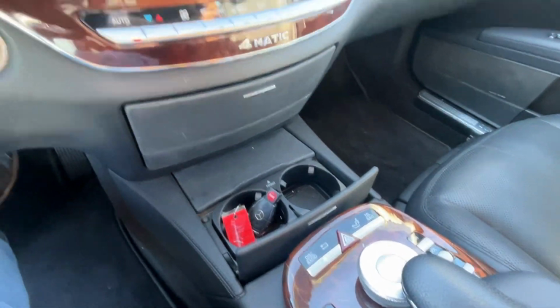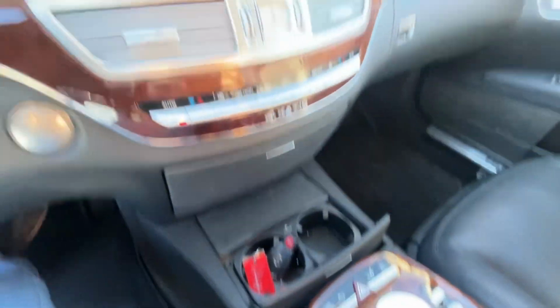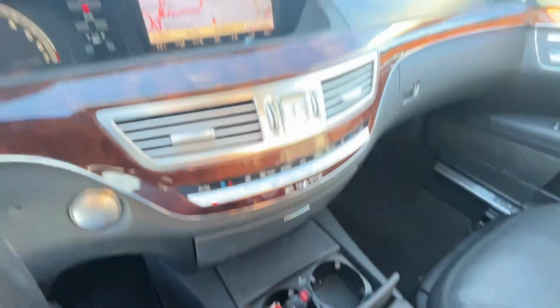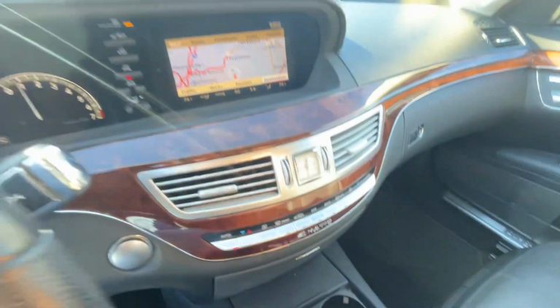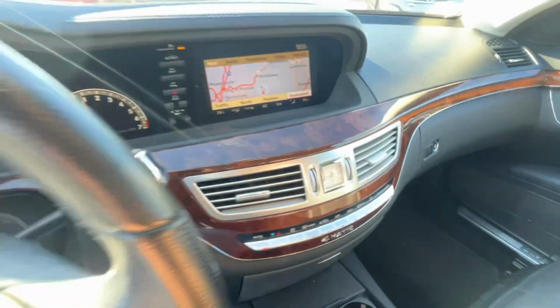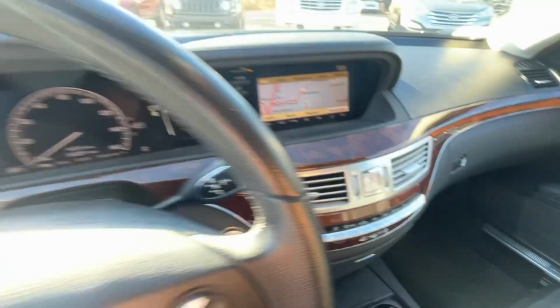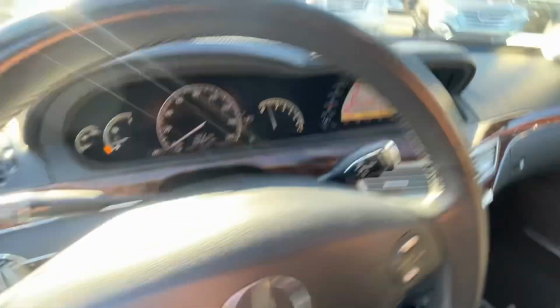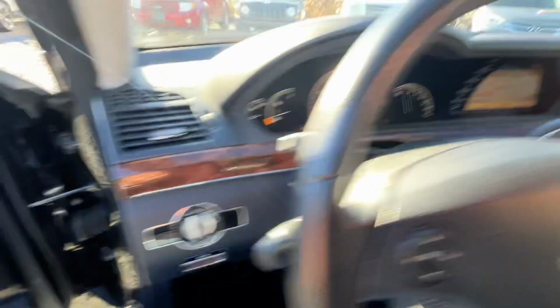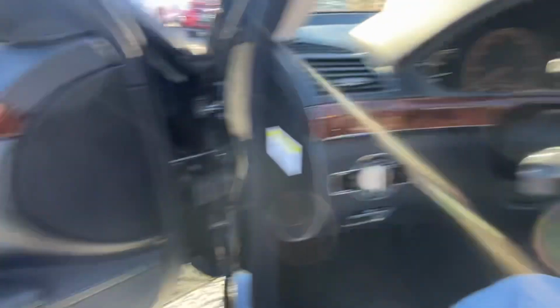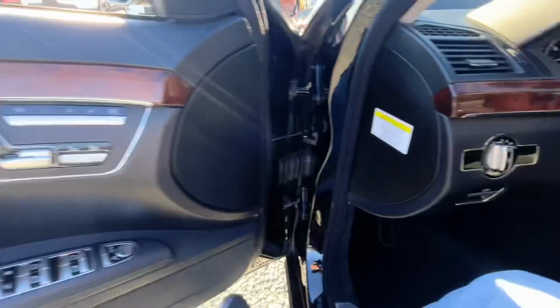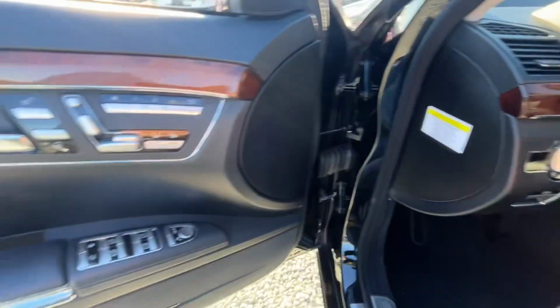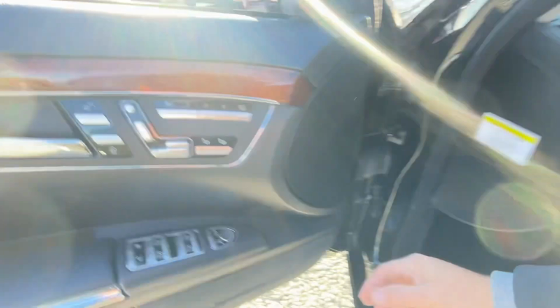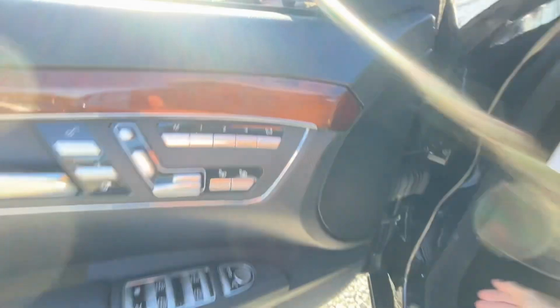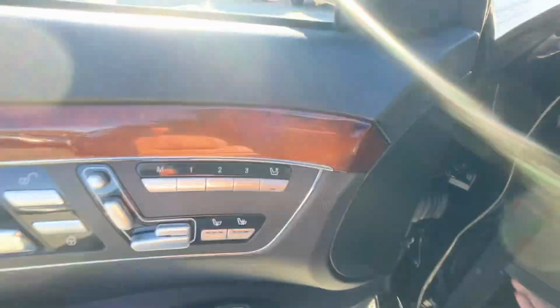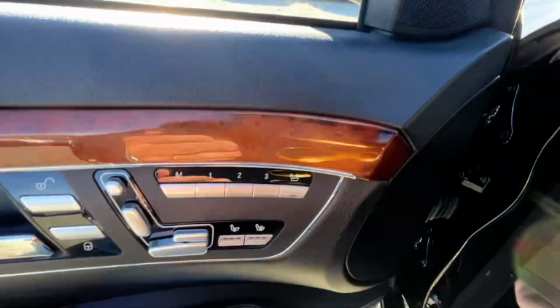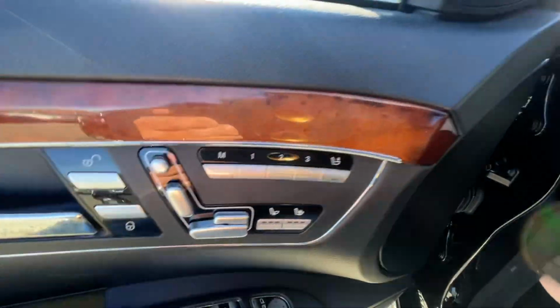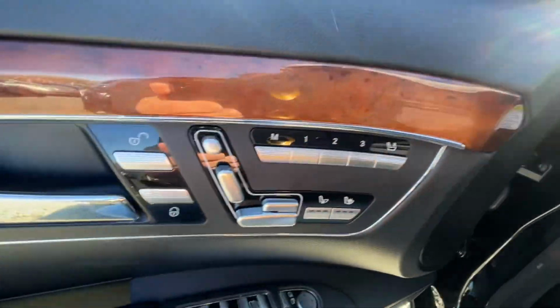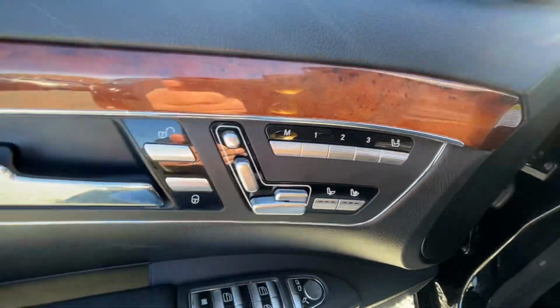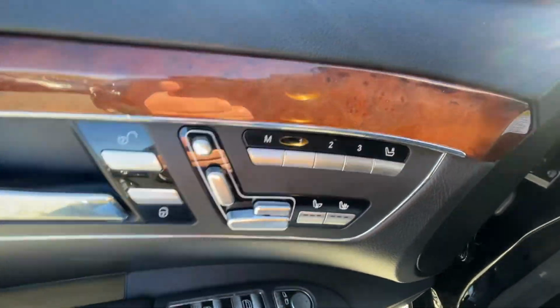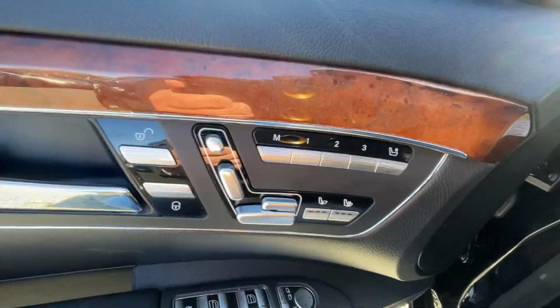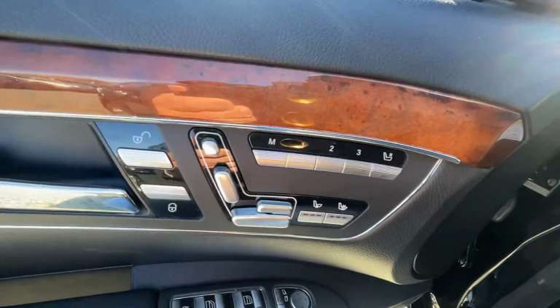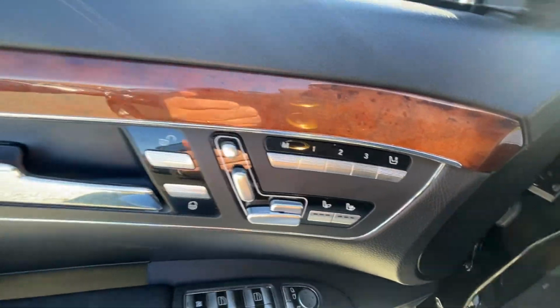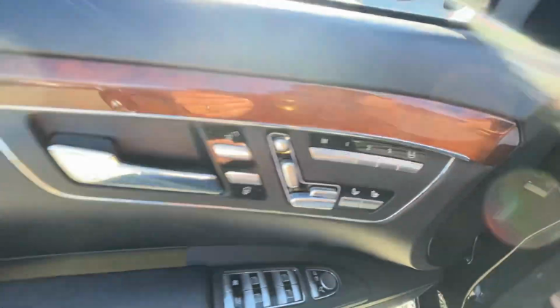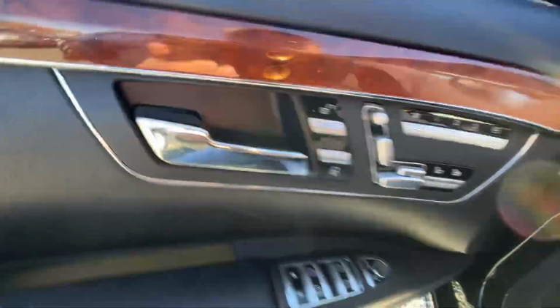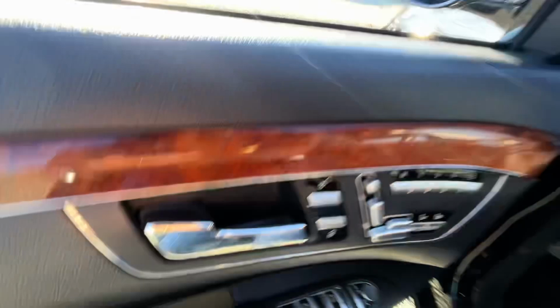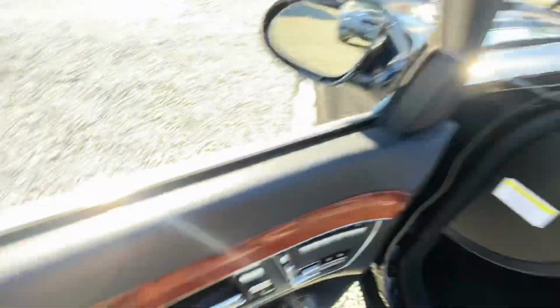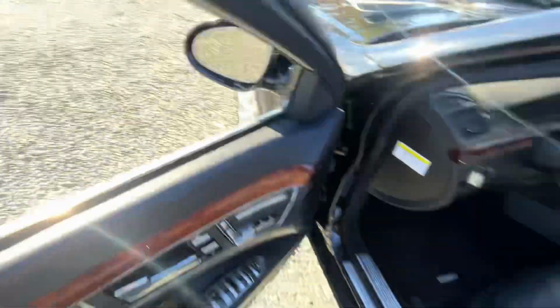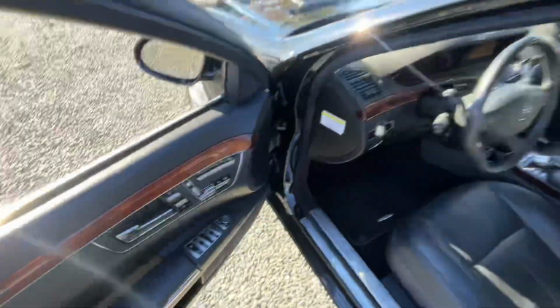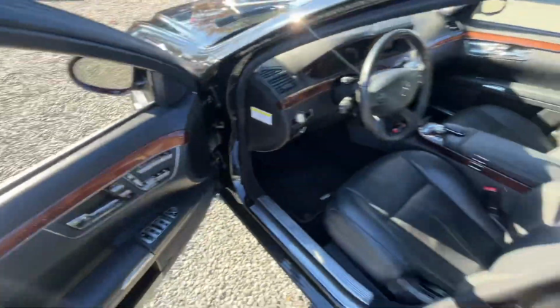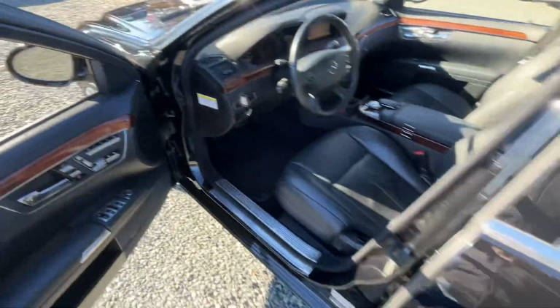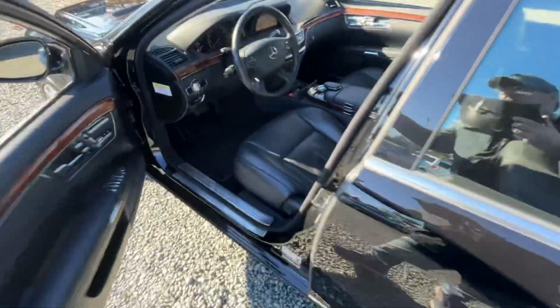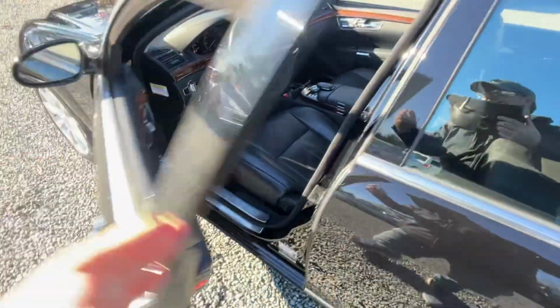There's all your controls, there's your navigation. It does not have a backup camera — being a 2008, that is not a super common thing.